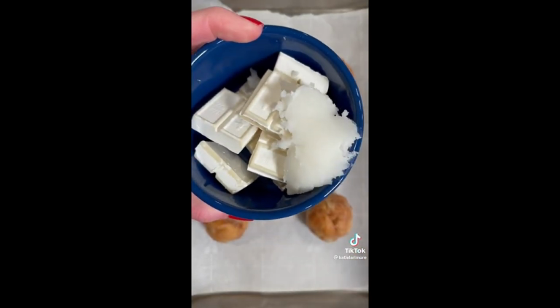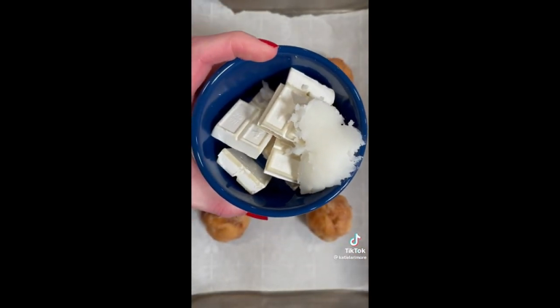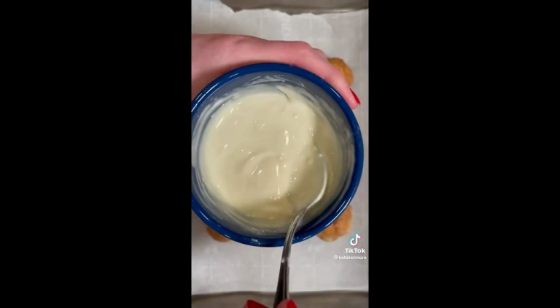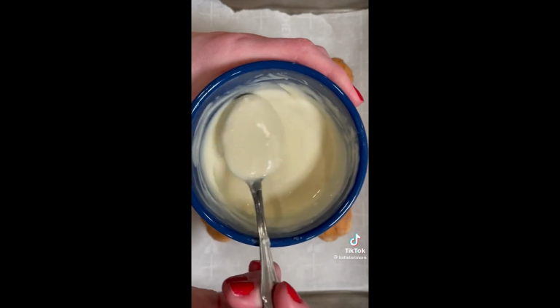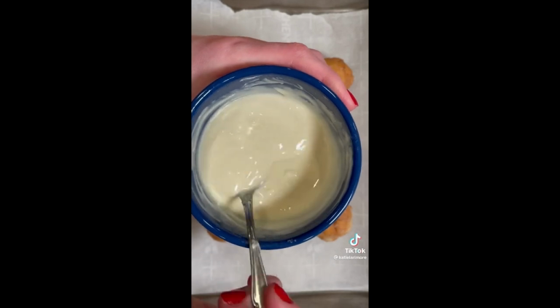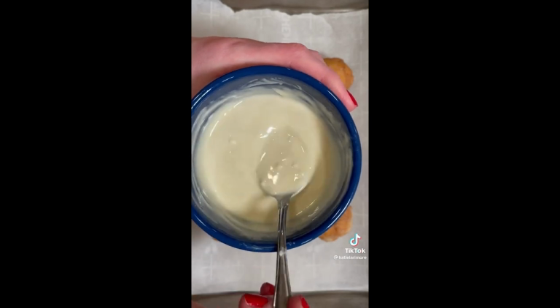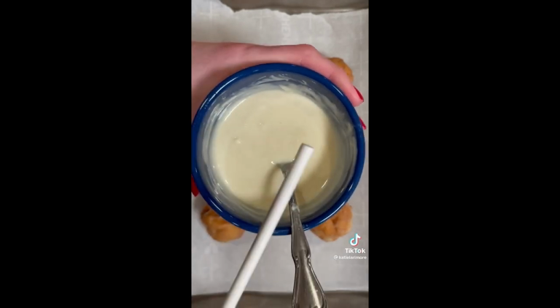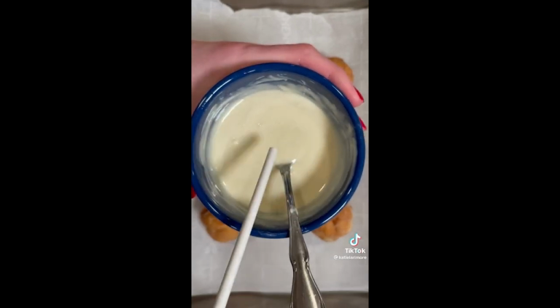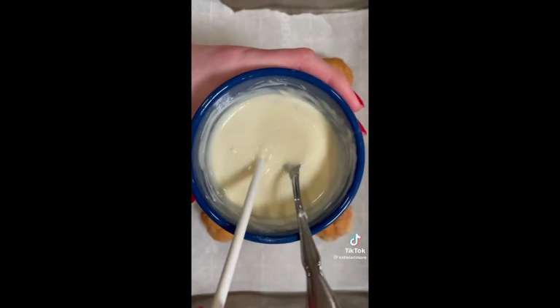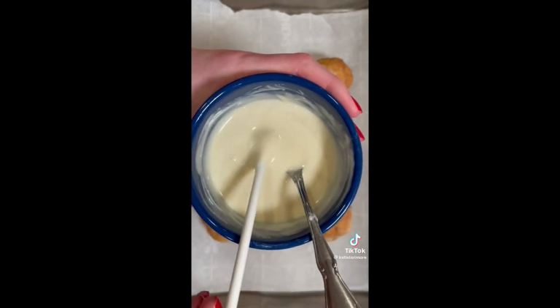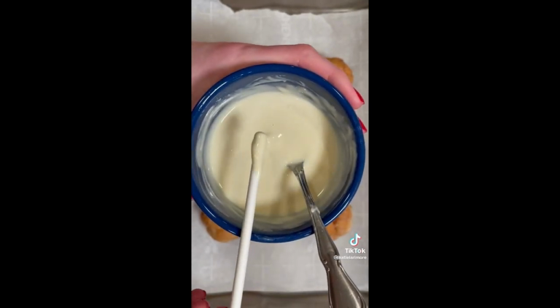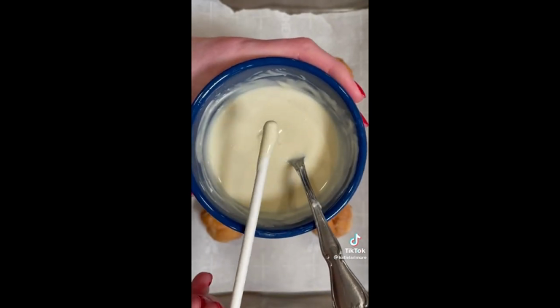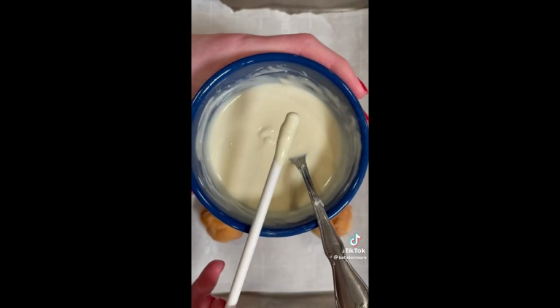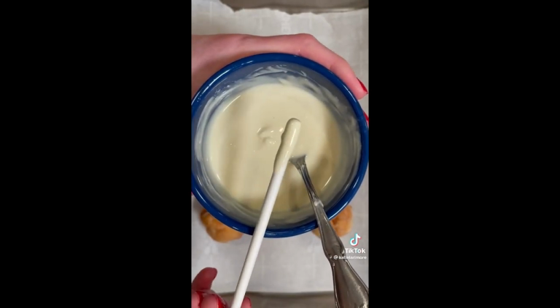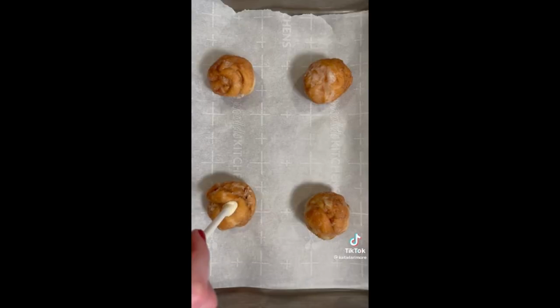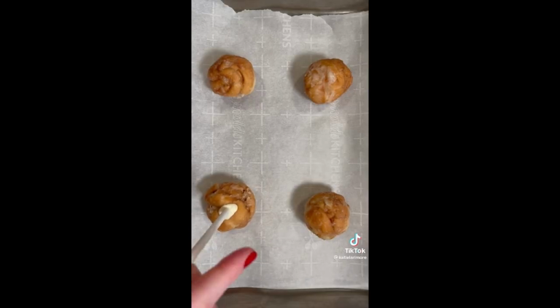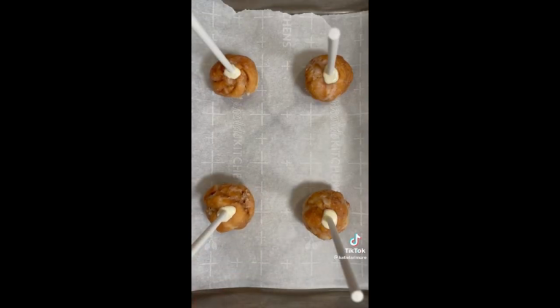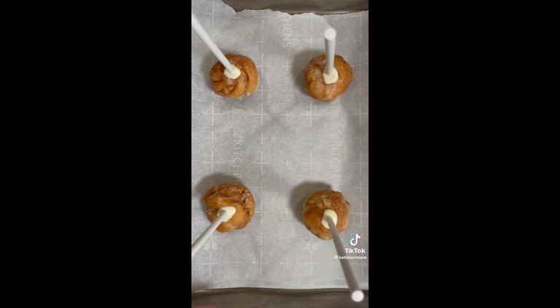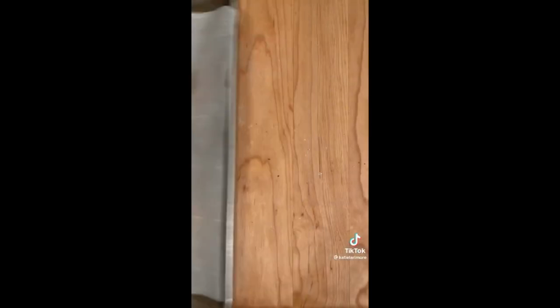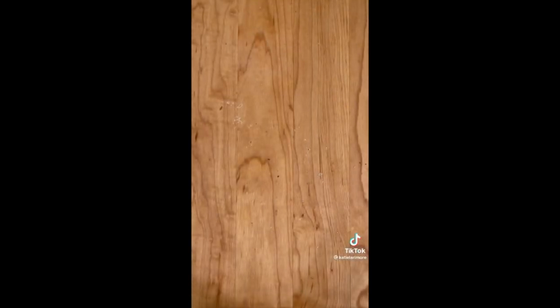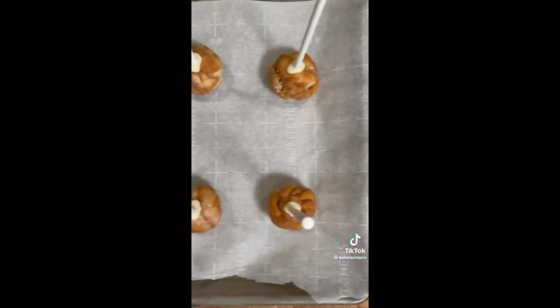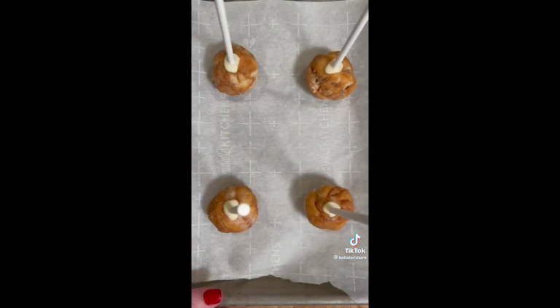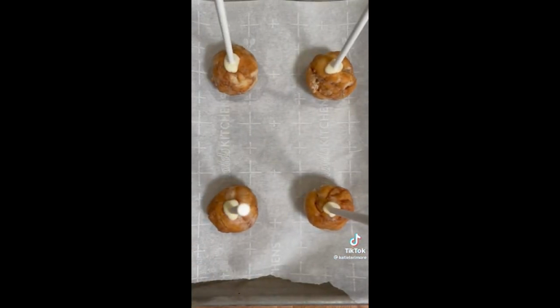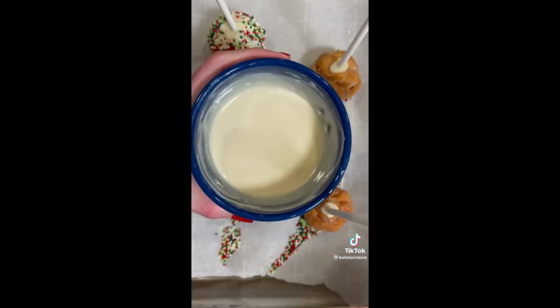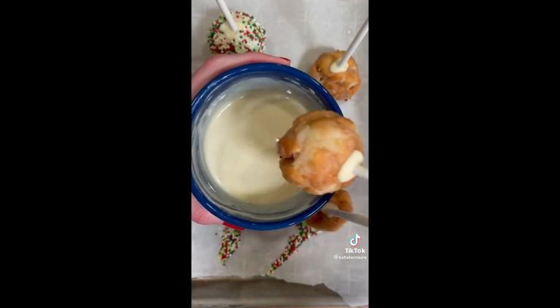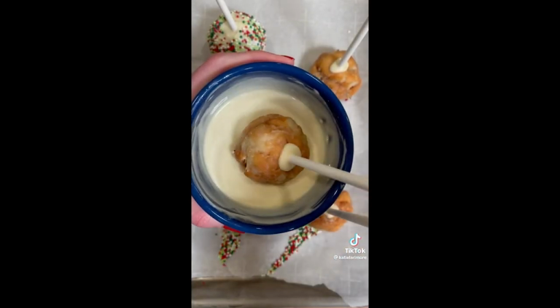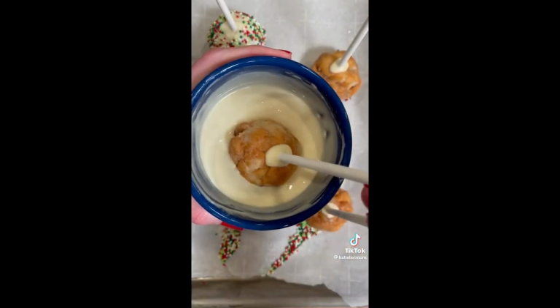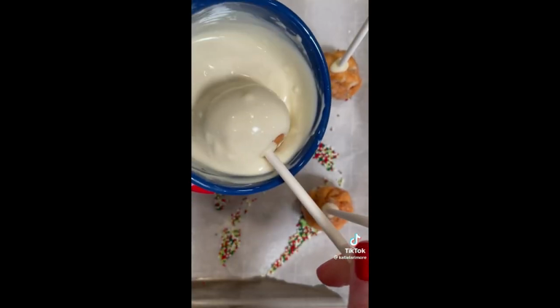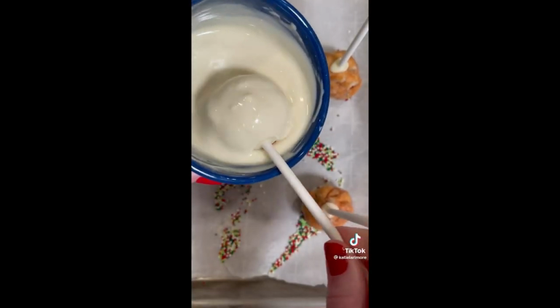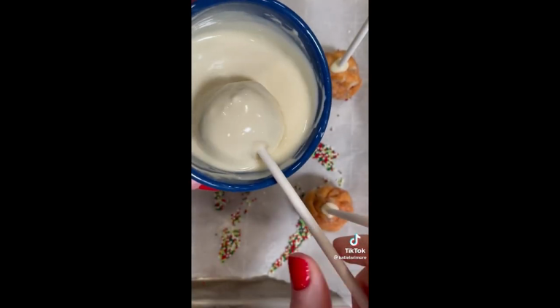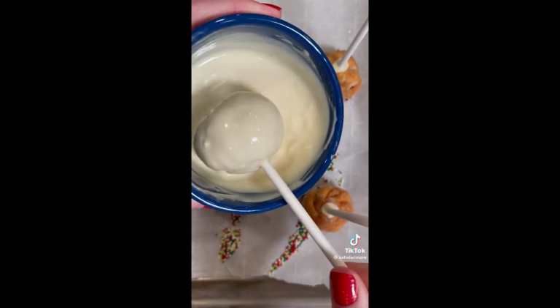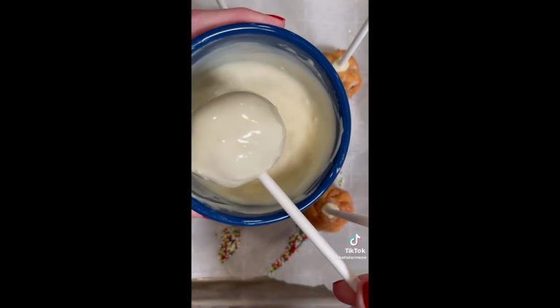For the next step, you're going to melt your white chocolate with refined coconut oil, just like before. Dip your cake pop sticks into the donut pops, freeze for 30 minutes, and then they're ready for their final dip, plus any sprinkles or toppings you want to add.